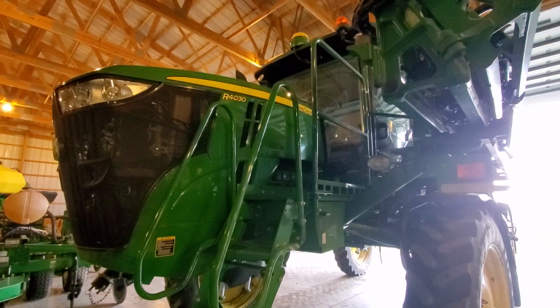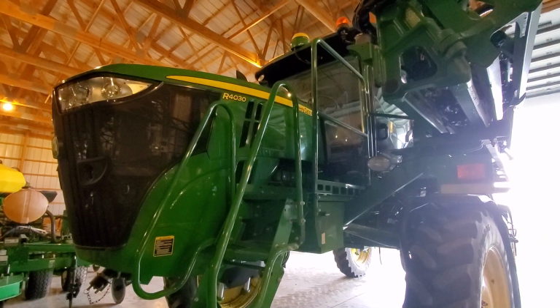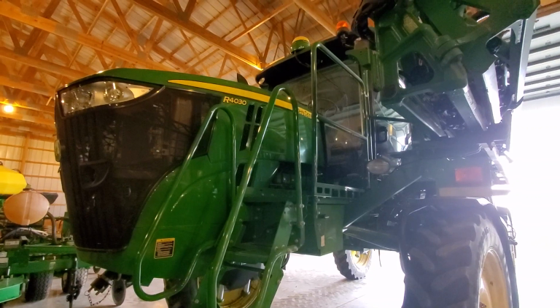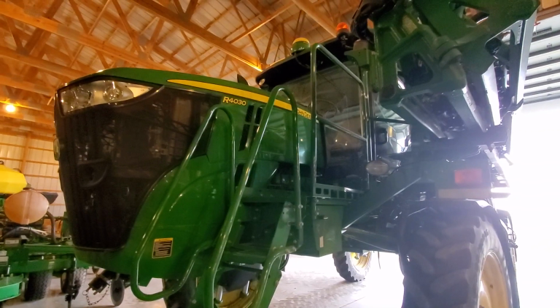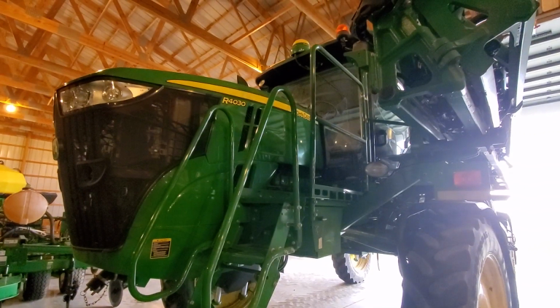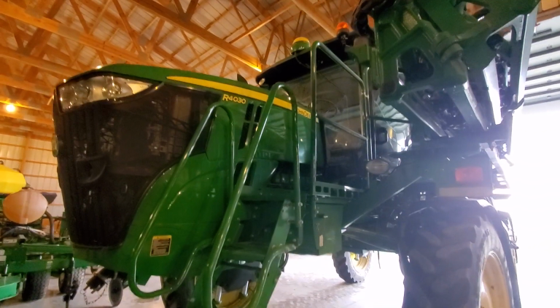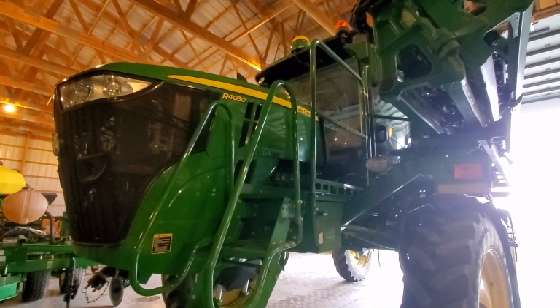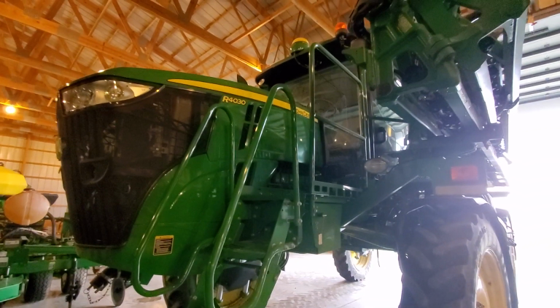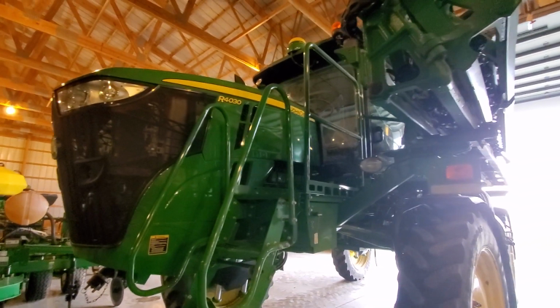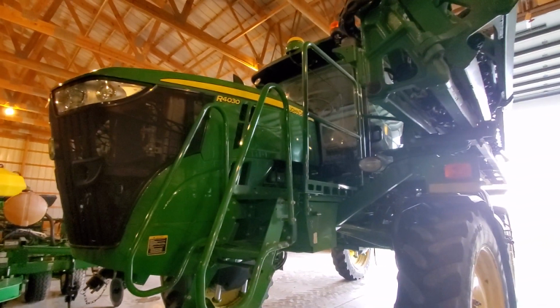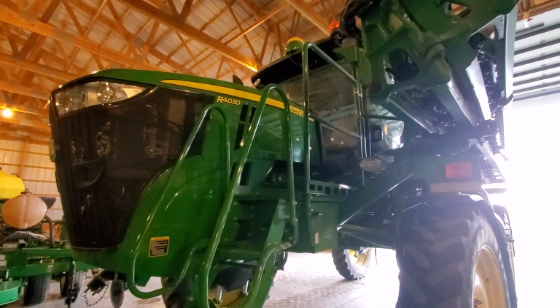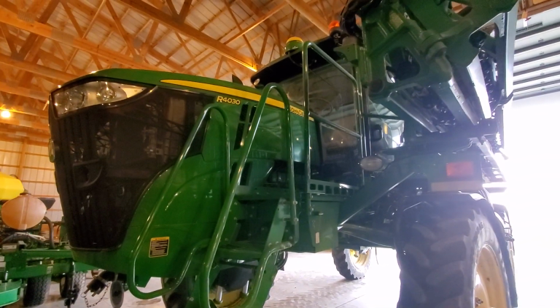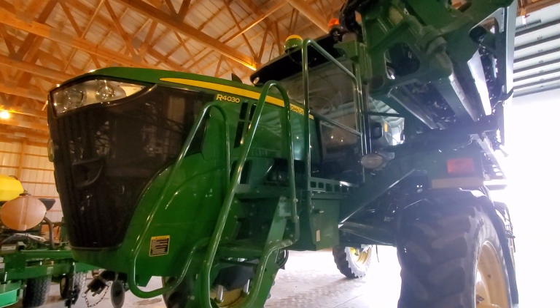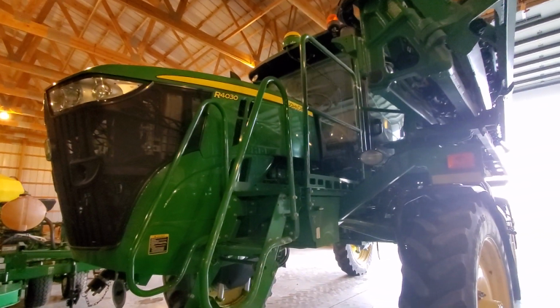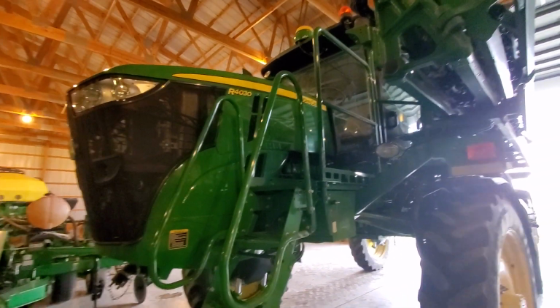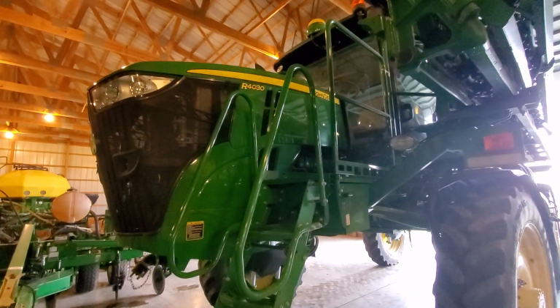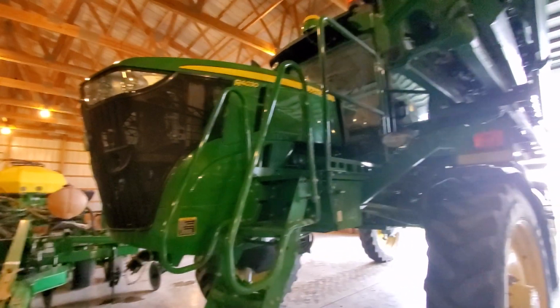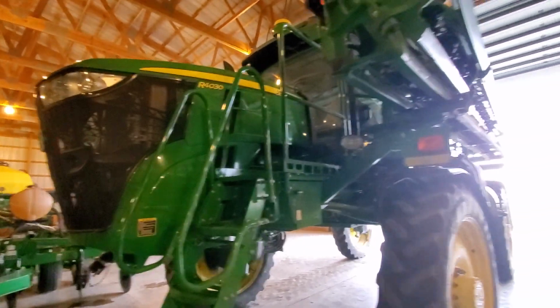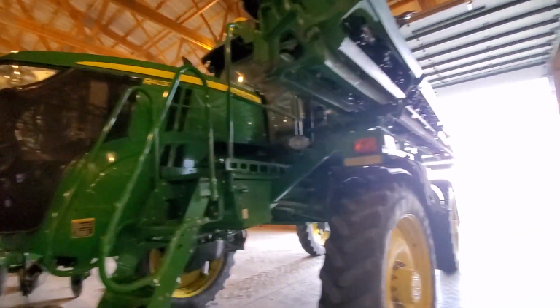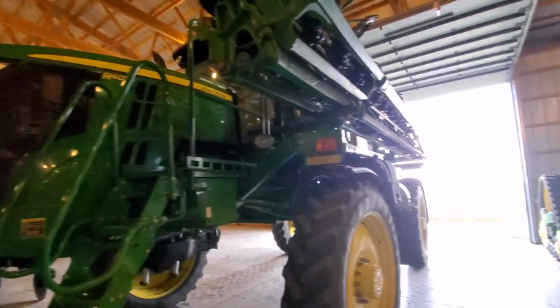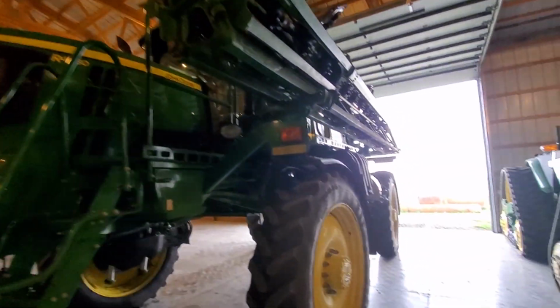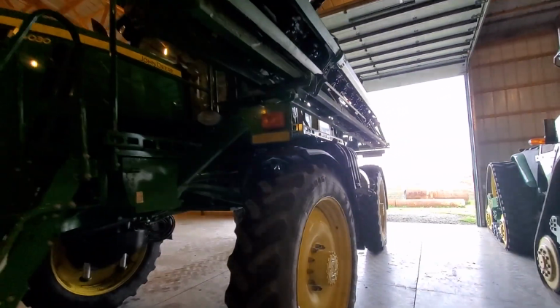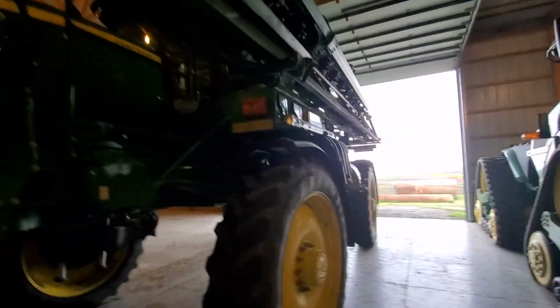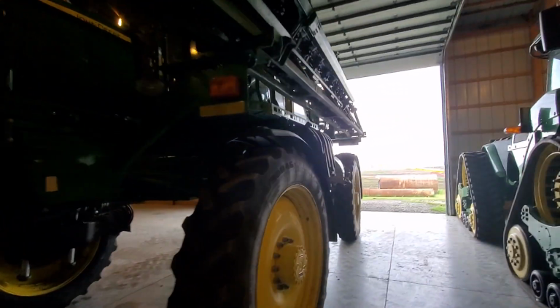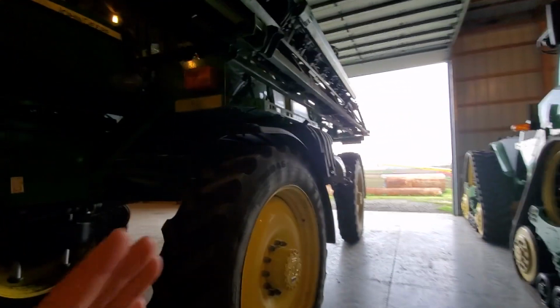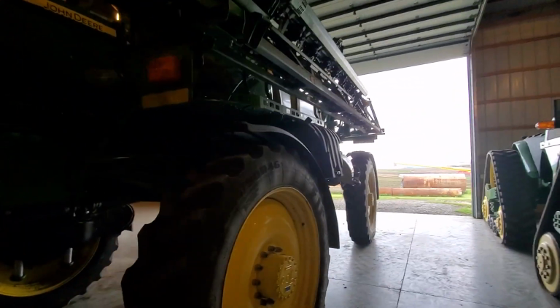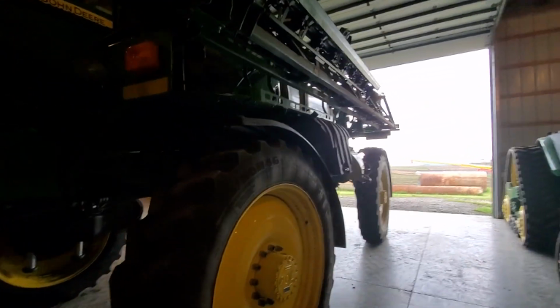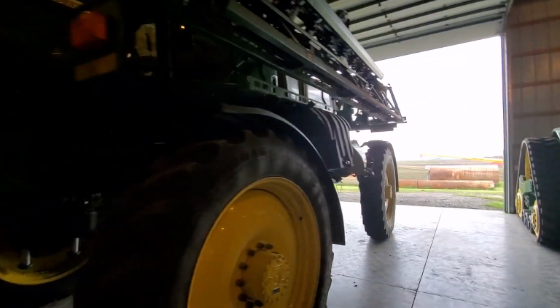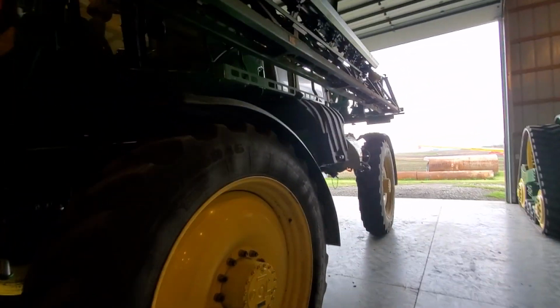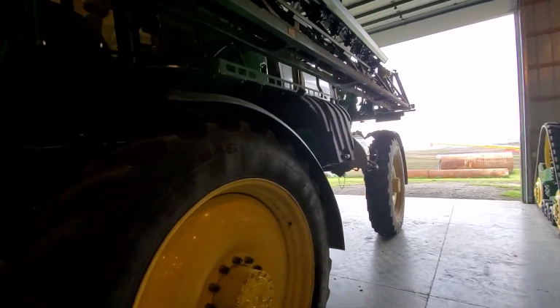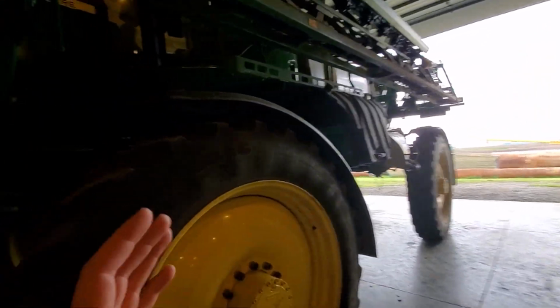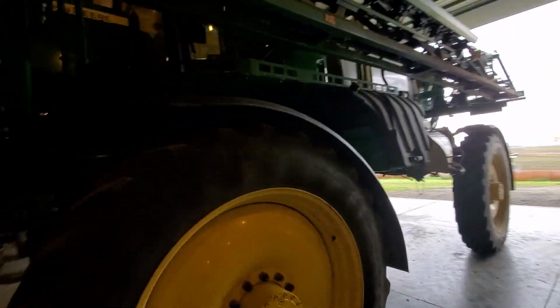This is our John Deere R4030 sprayer. For those of you who subscribe to me on a regular basis, this is new to us this year, and you probably caught it in the last video I did.